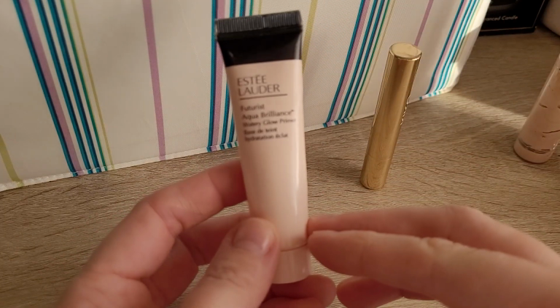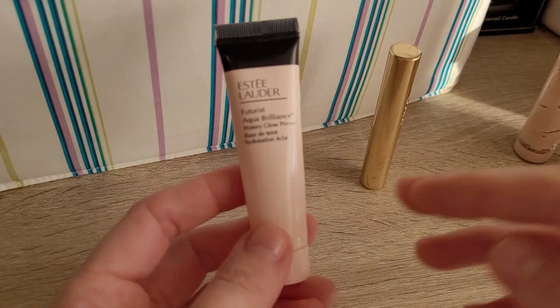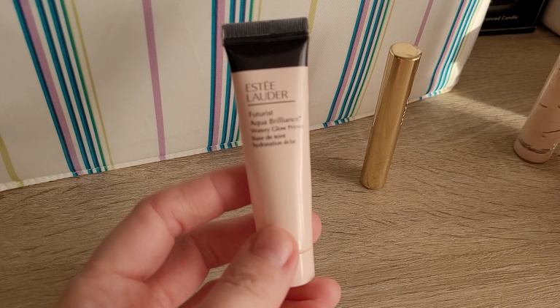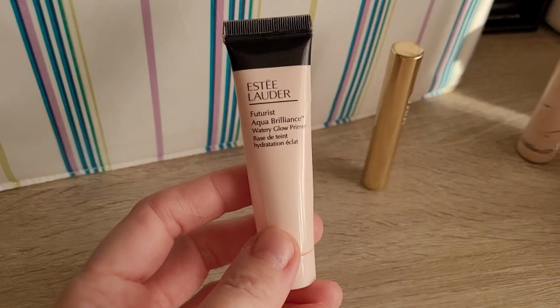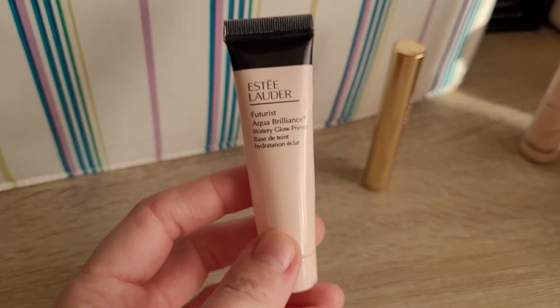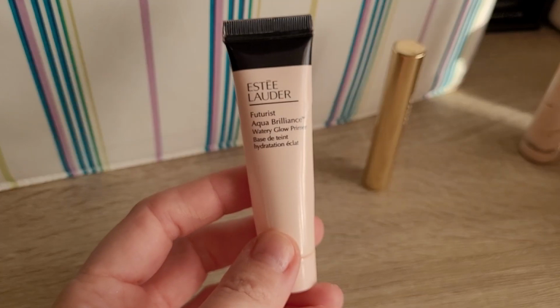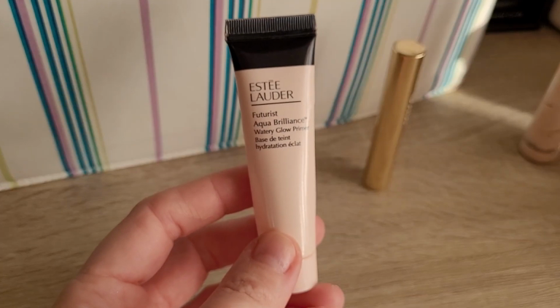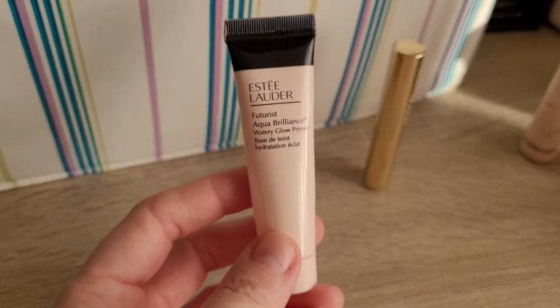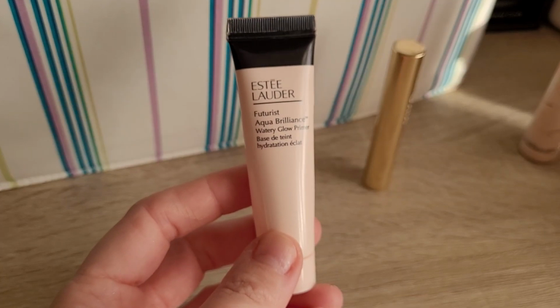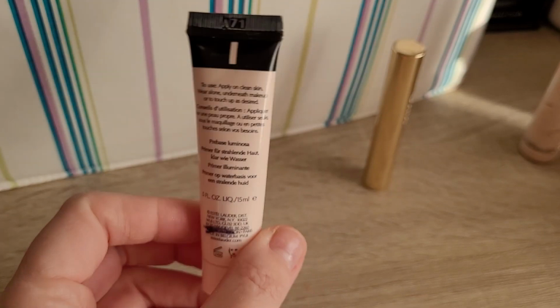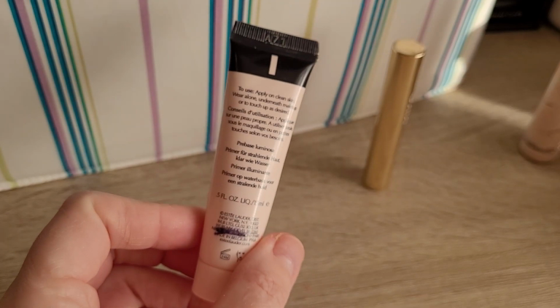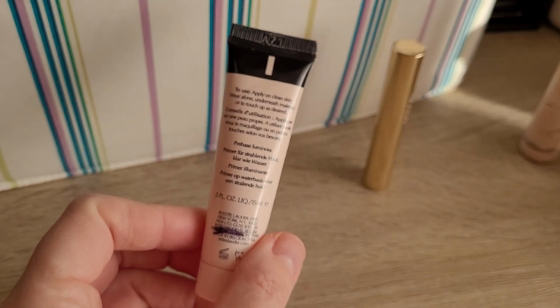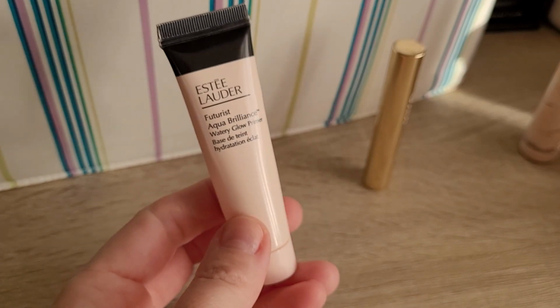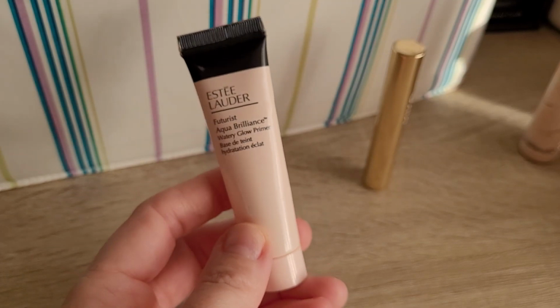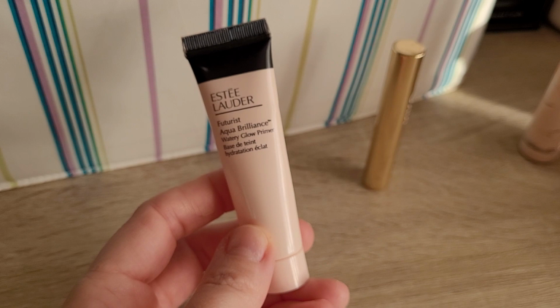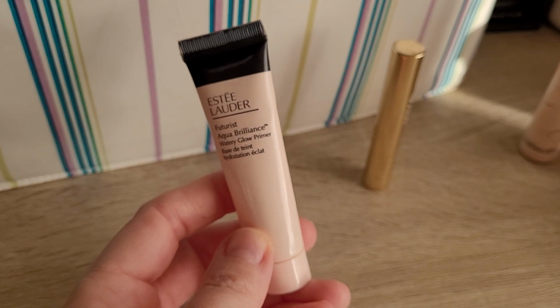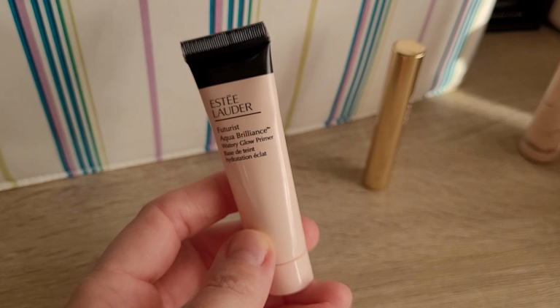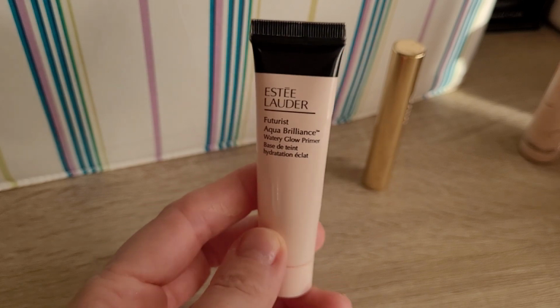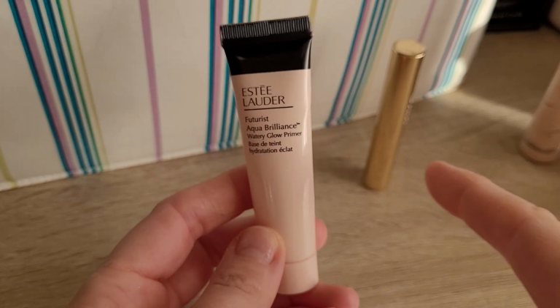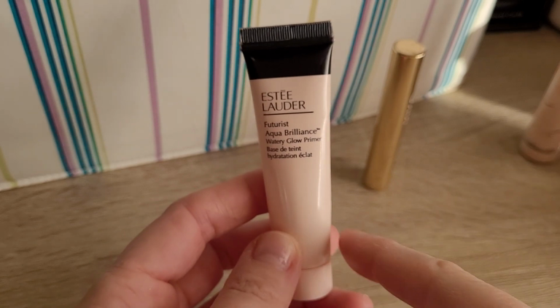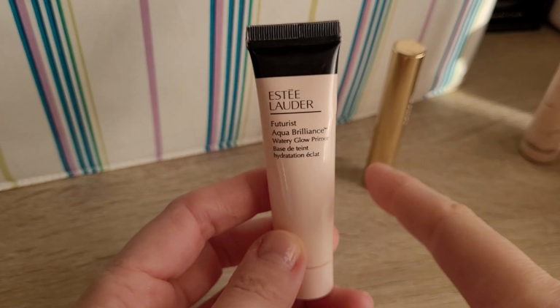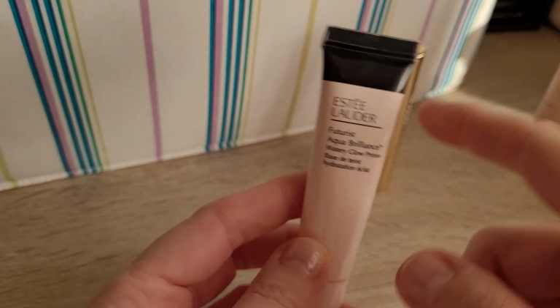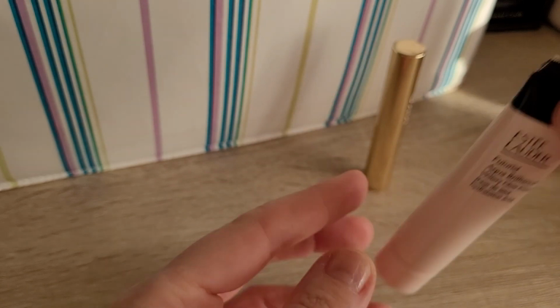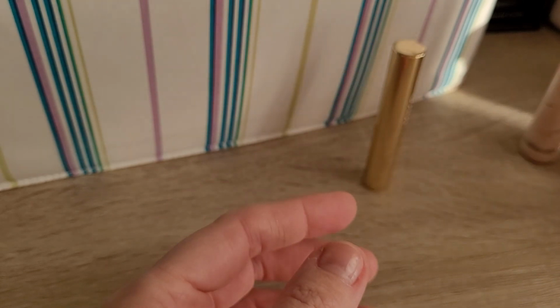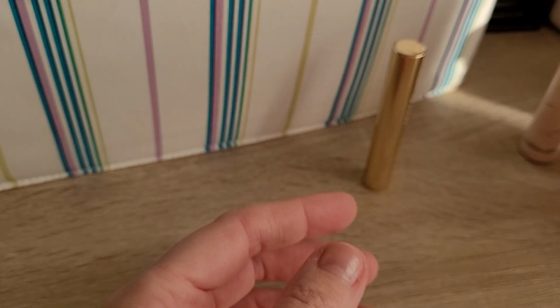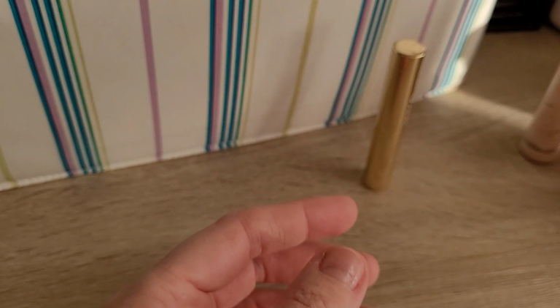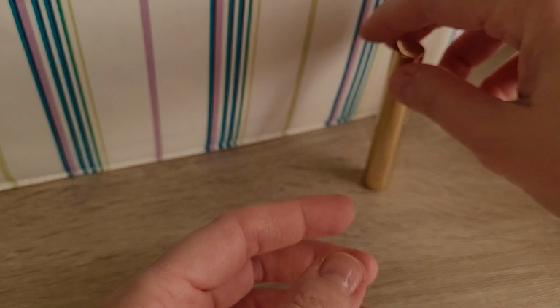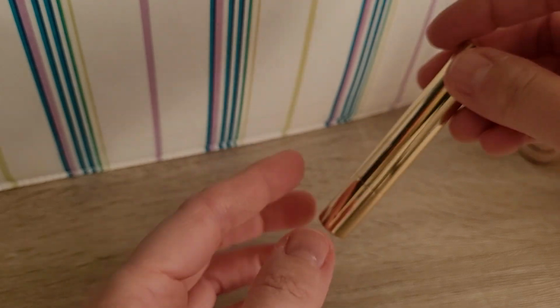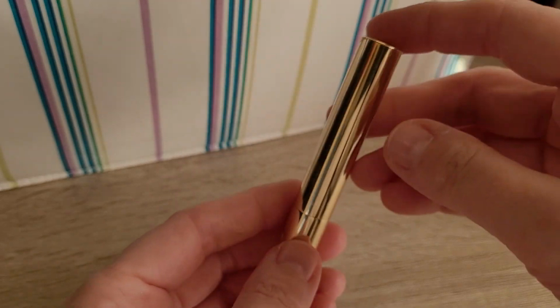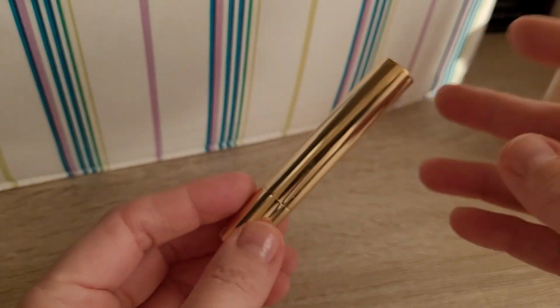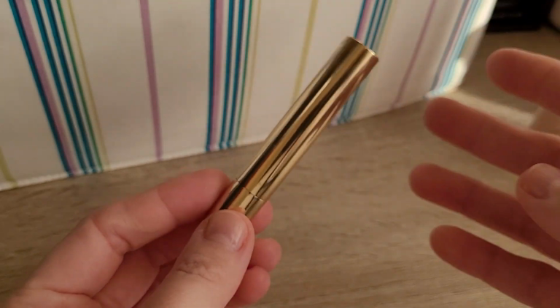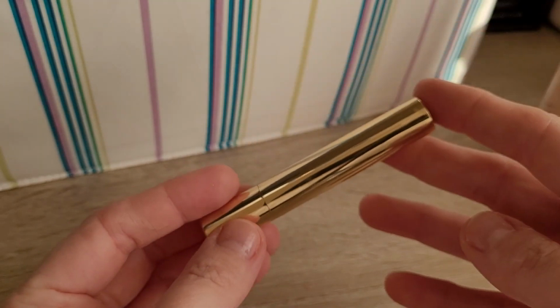Then Estee Lauder — this is the Futurist Aqua Brilliance Watery Glow Primer. This one was an okay primer. I wouldn't repurchase, though, because when it came too close to my eyes, it made my eyes burn, and I did not like that, especially for a product you put on your face.